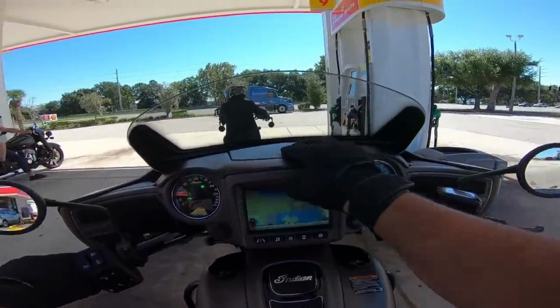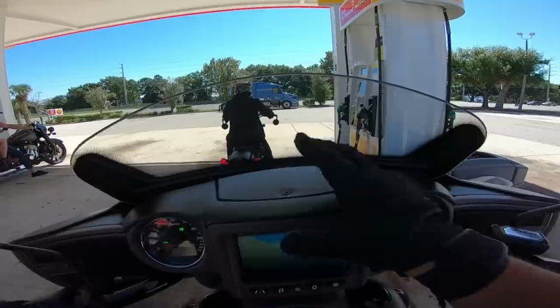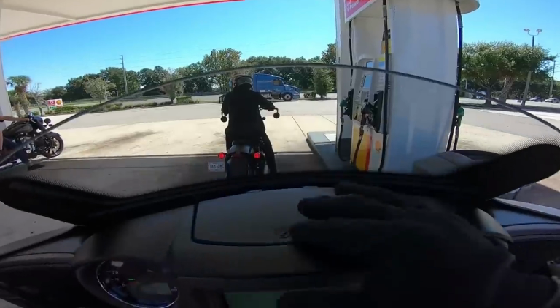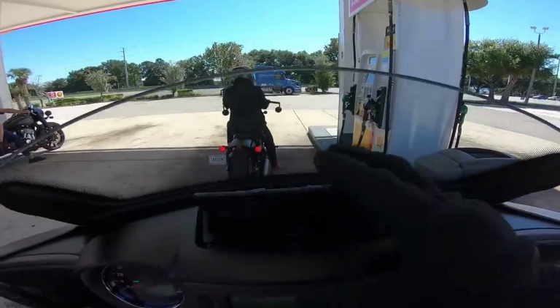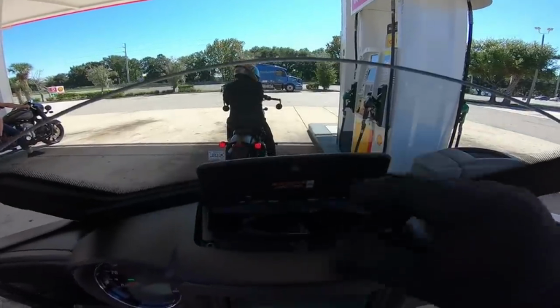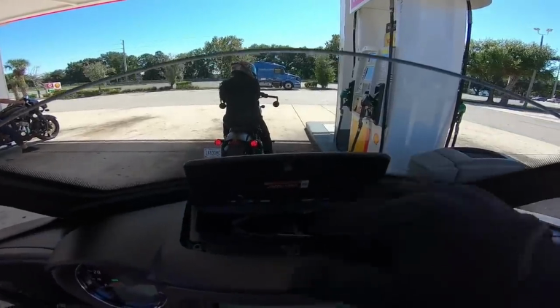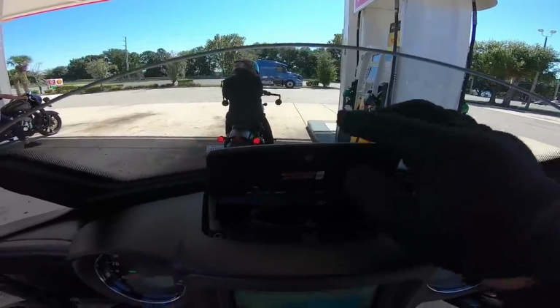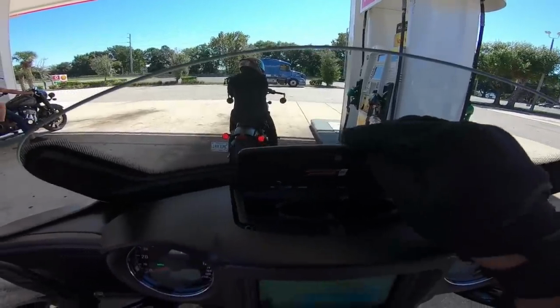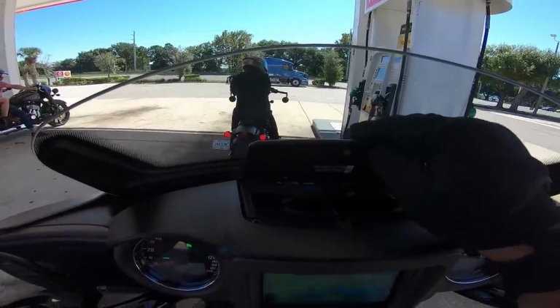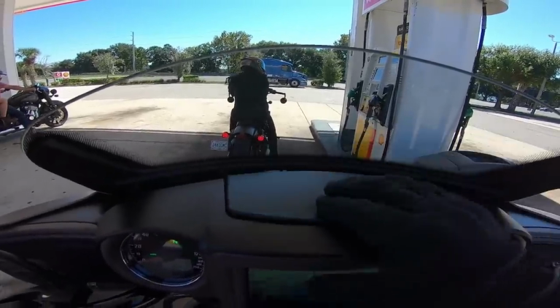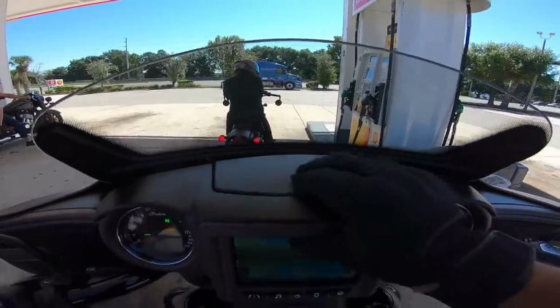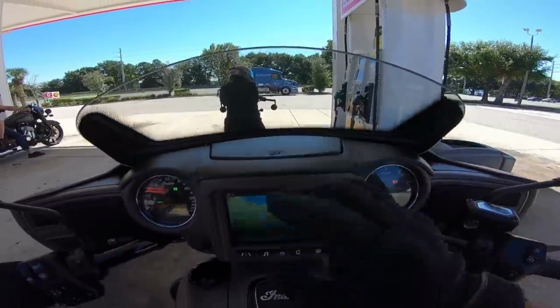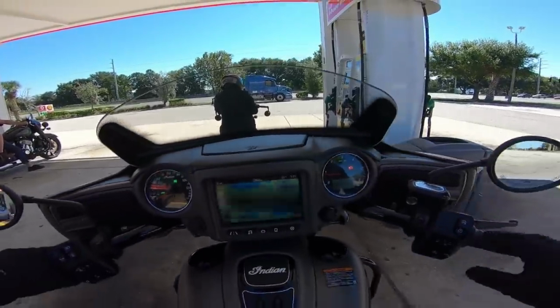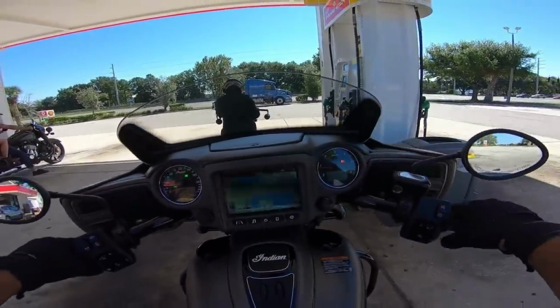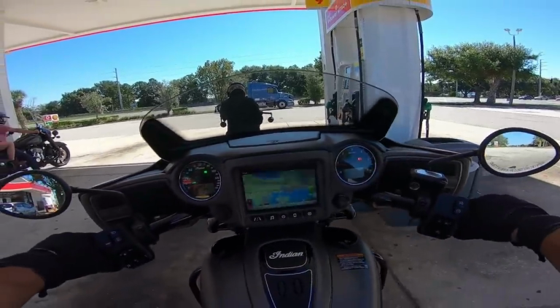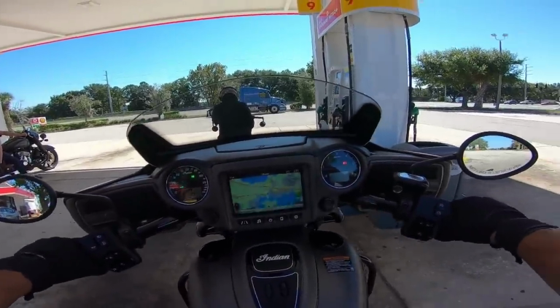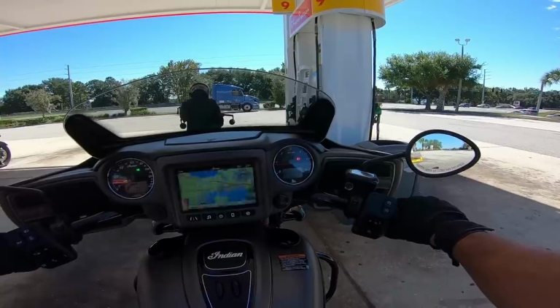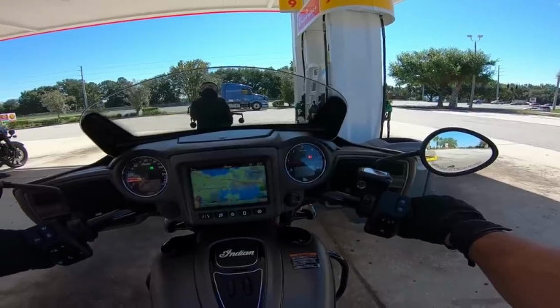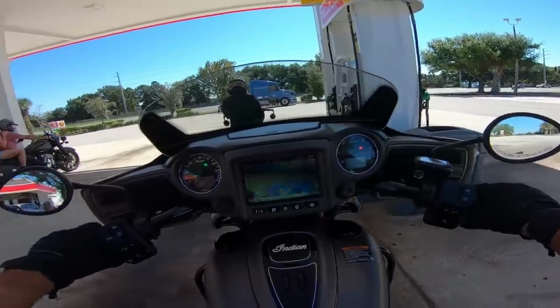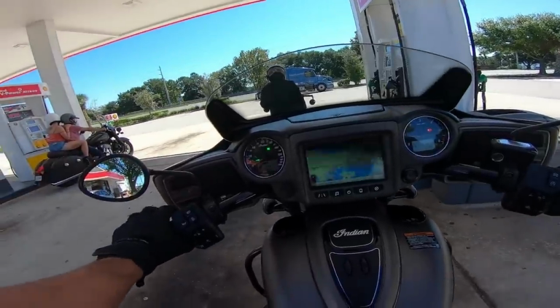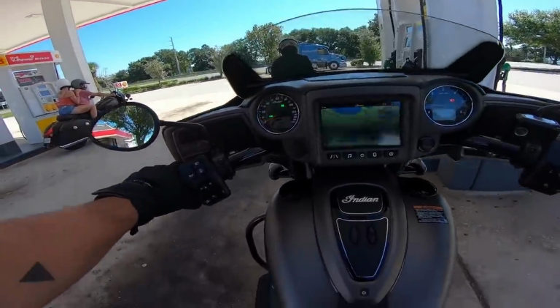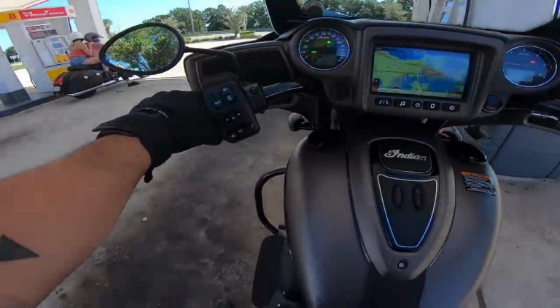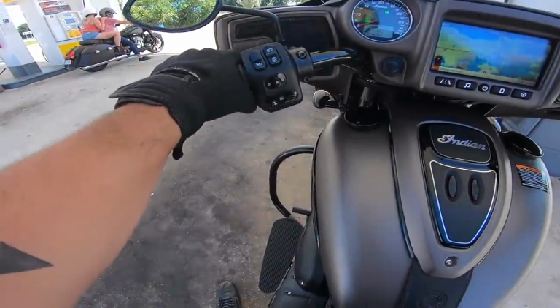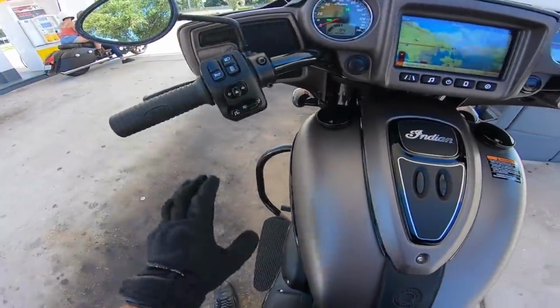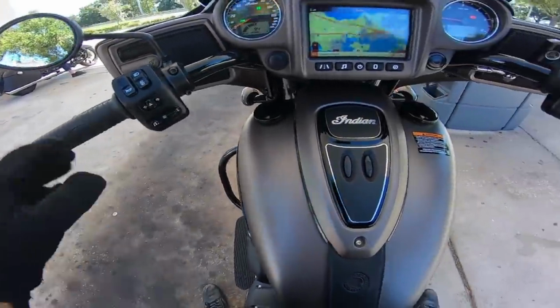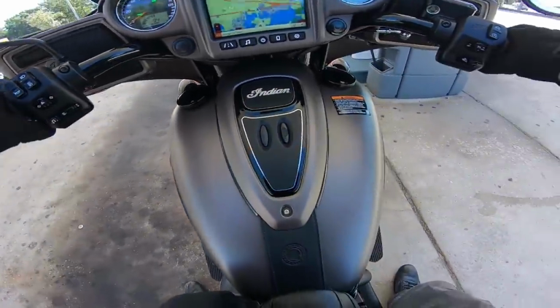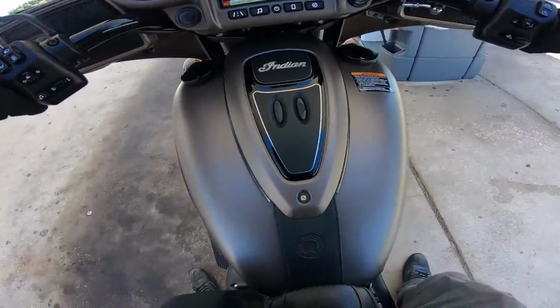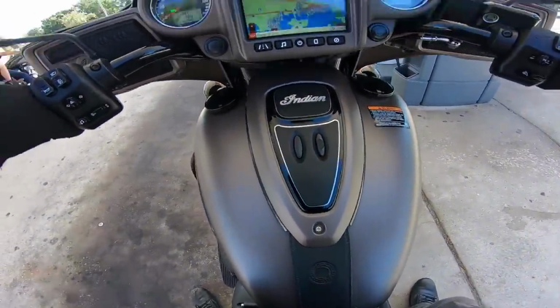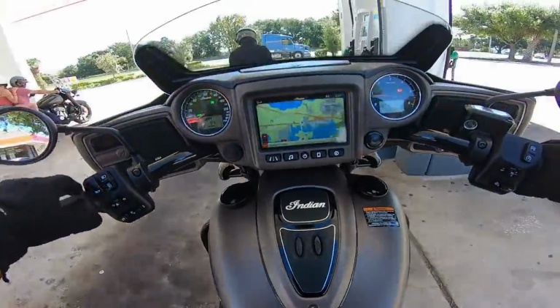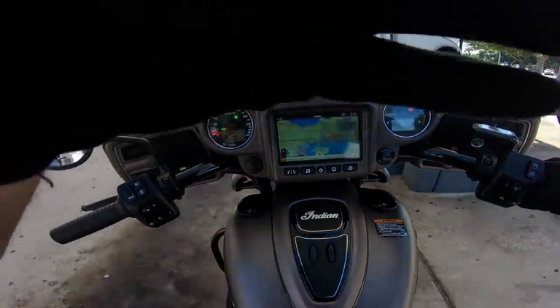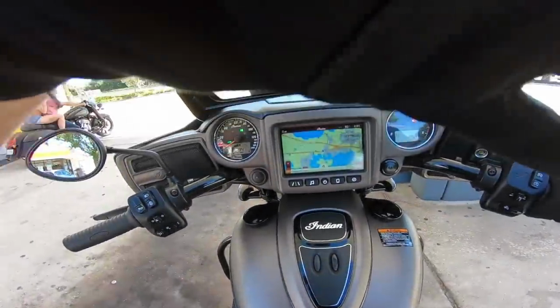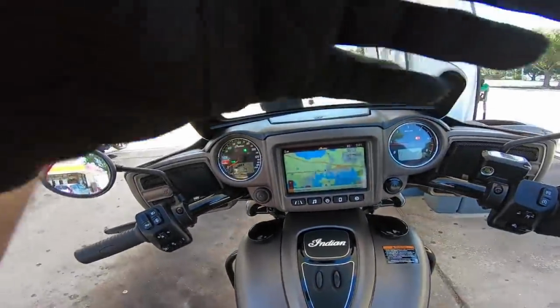There's a key fob in there with some sunglasses — a little storage compartment. Those are the controls. Floorboards, footboards, whatever you want to call them — I'm good to go.